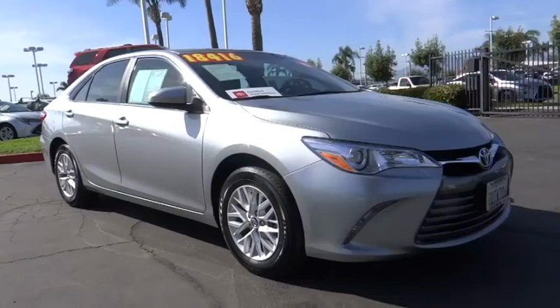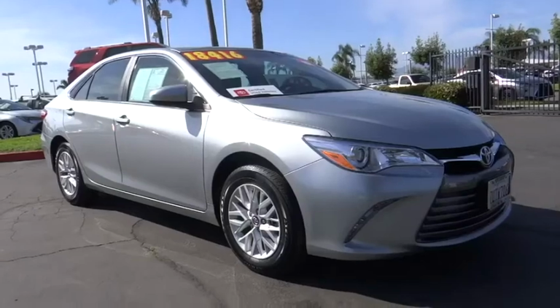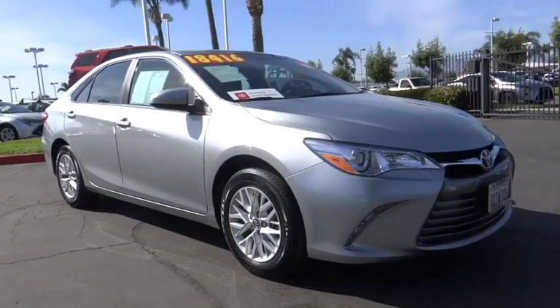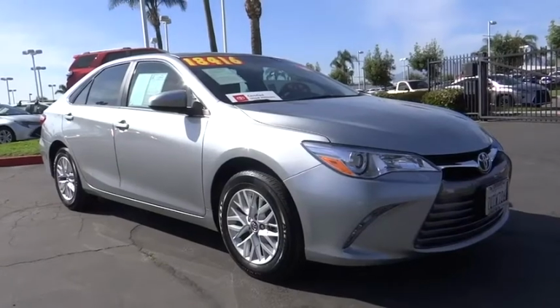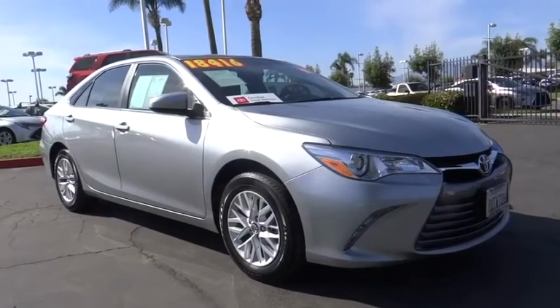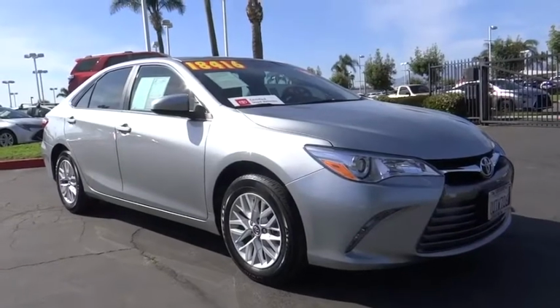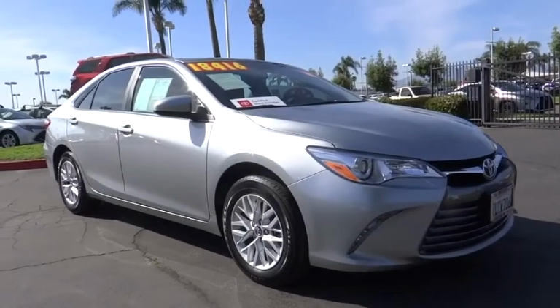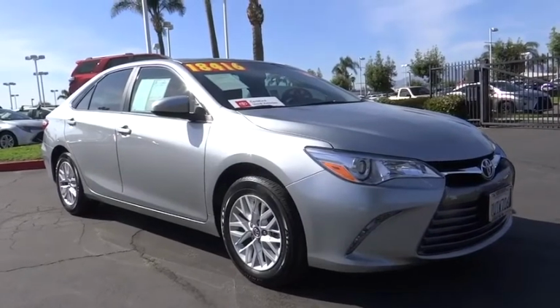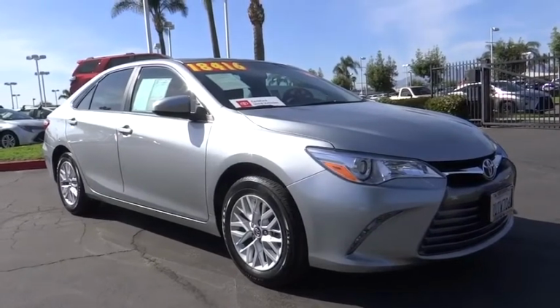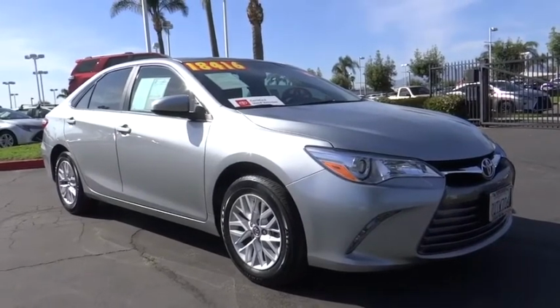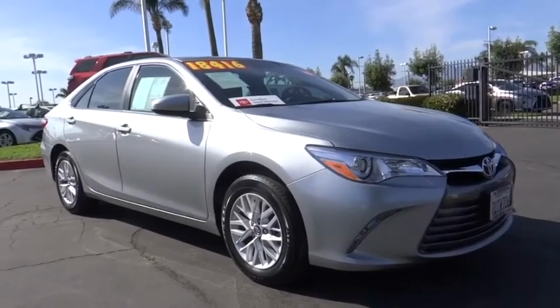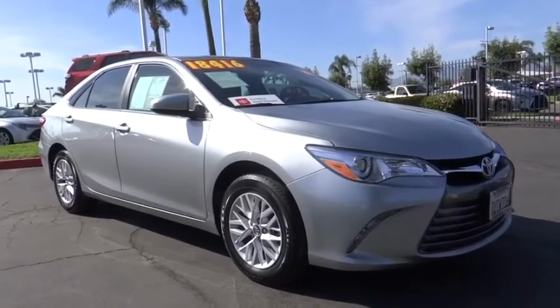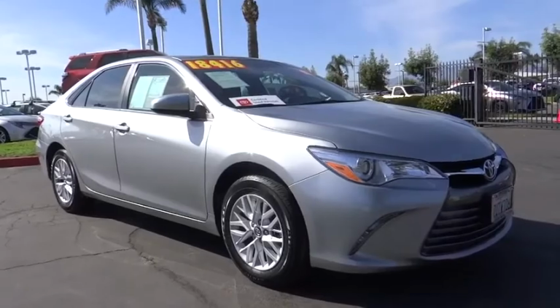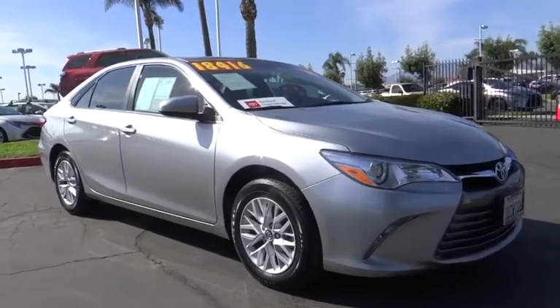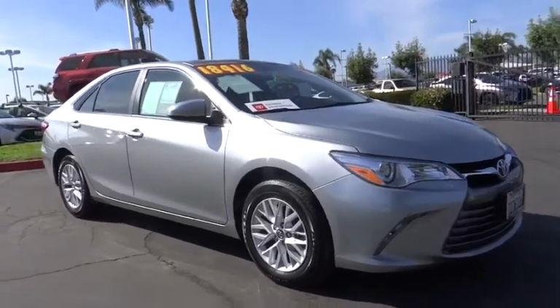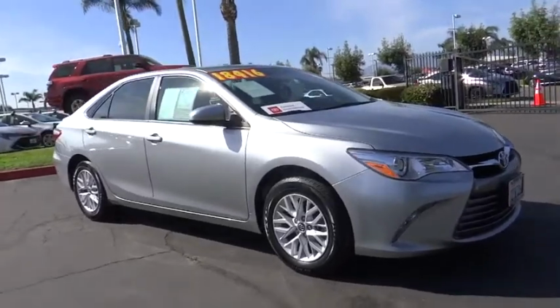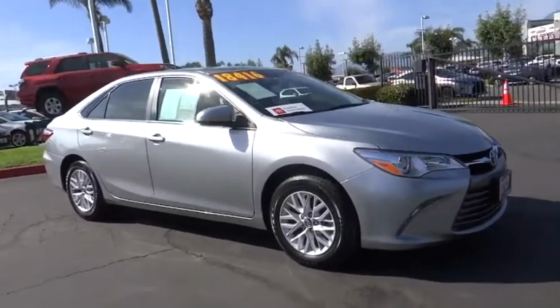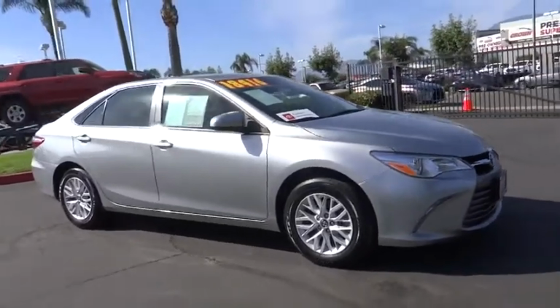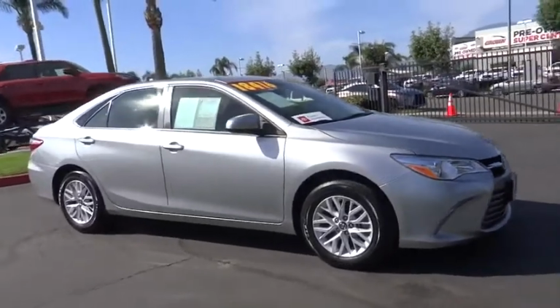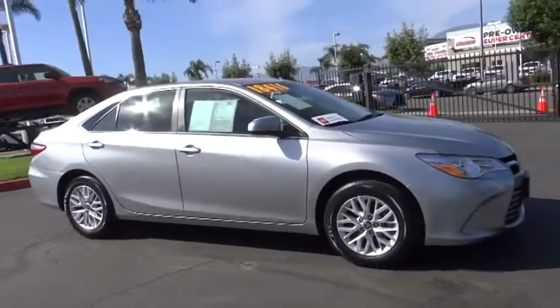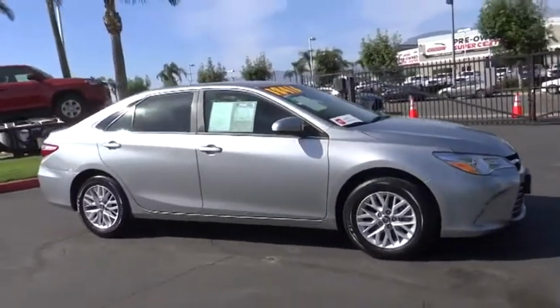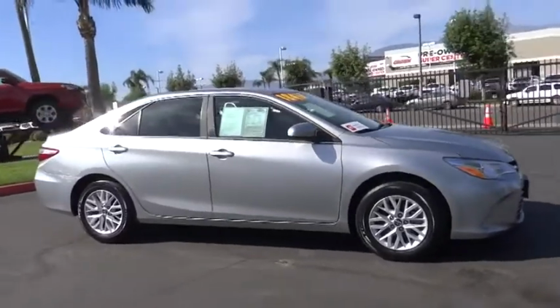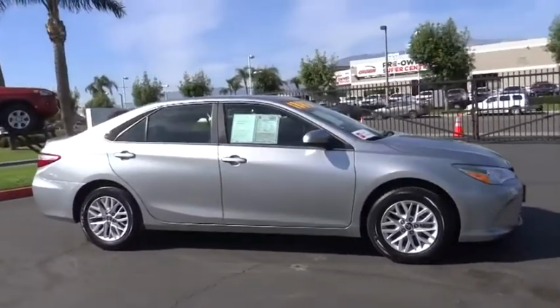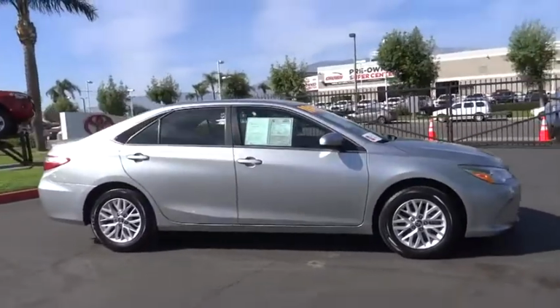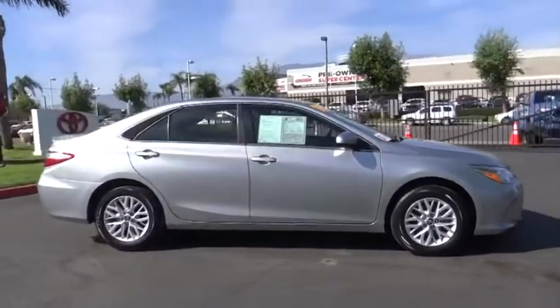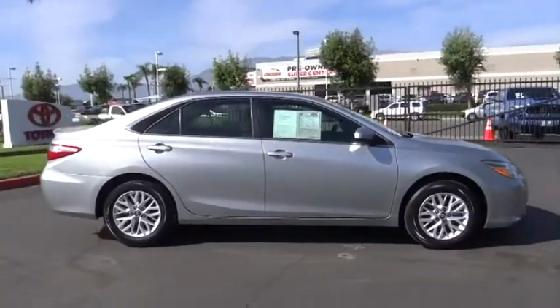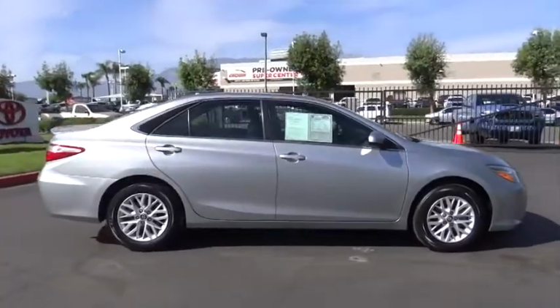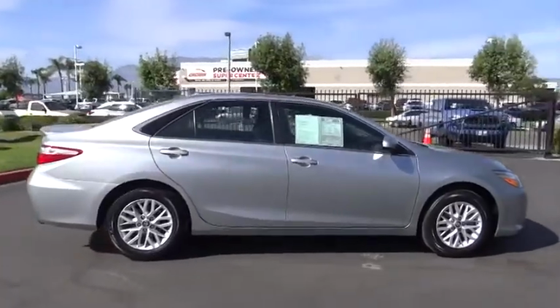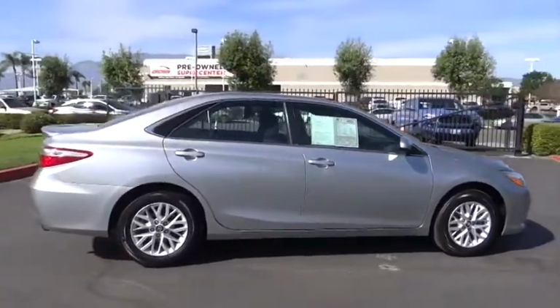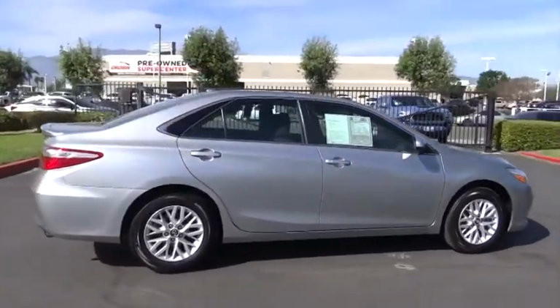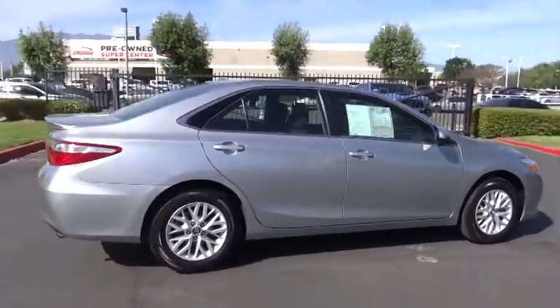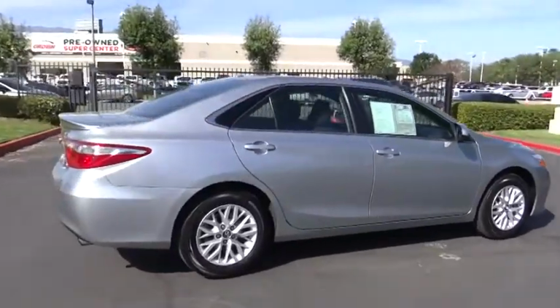Stop by and take a look at the 2017 Toyota Camry. The Toyota Camry is an affordable, mid-sized car — reliable and great, comfortable commuter car. This vehicle has less than 25,000 miles.